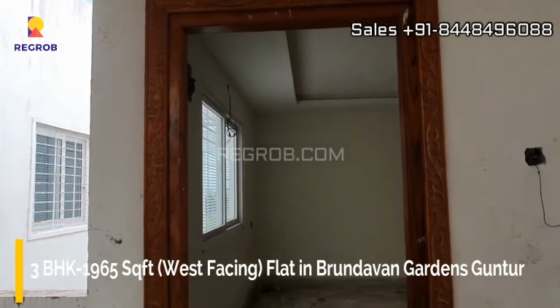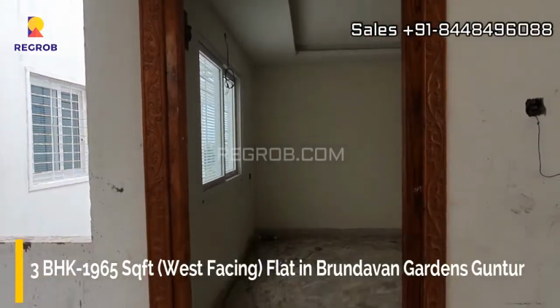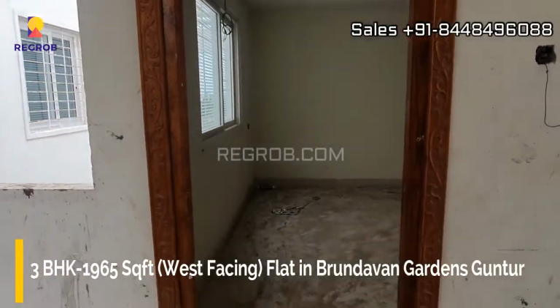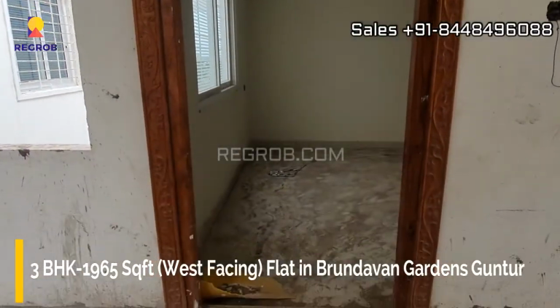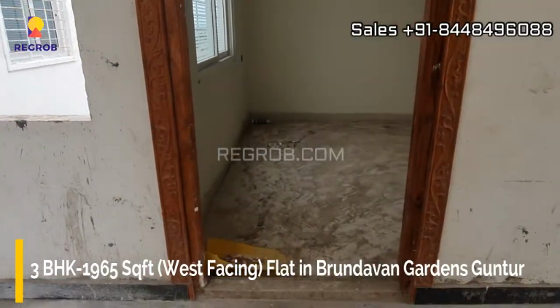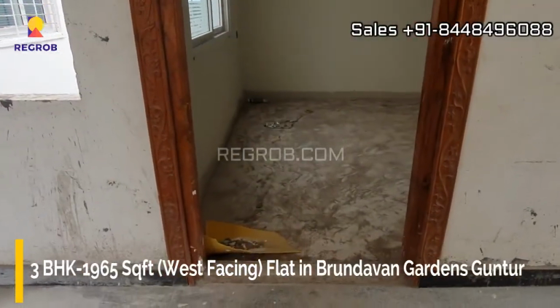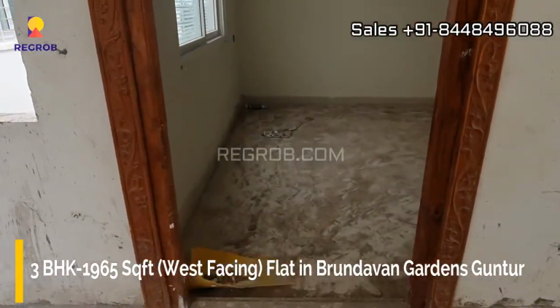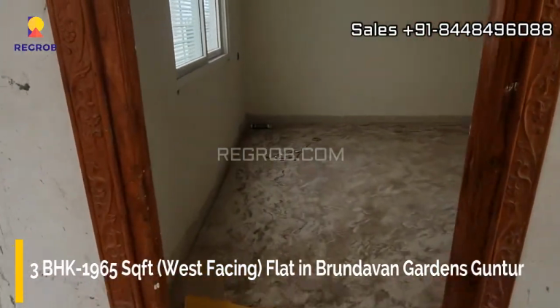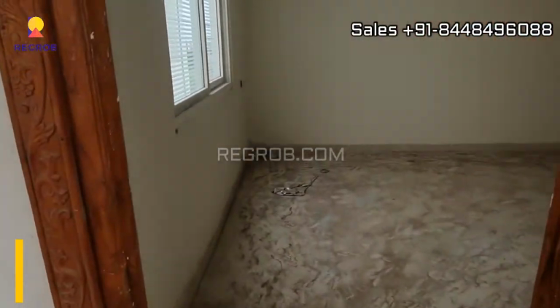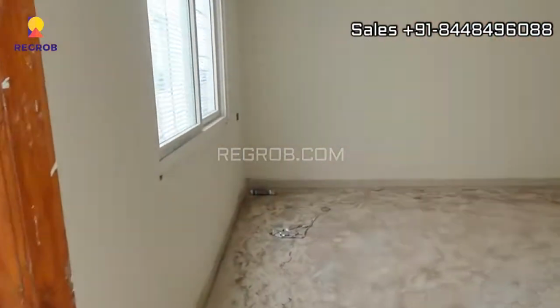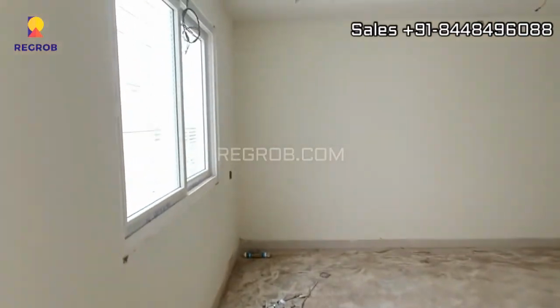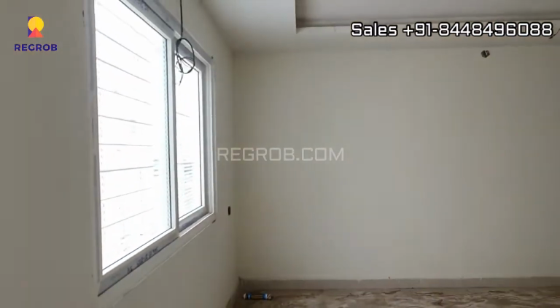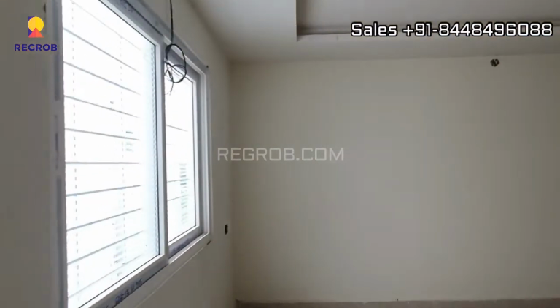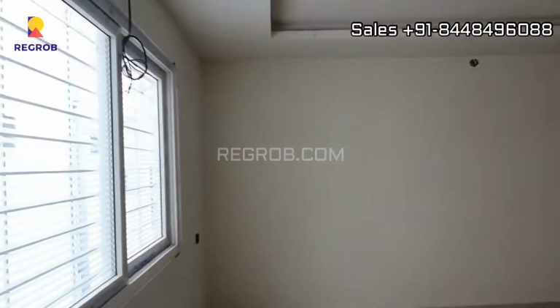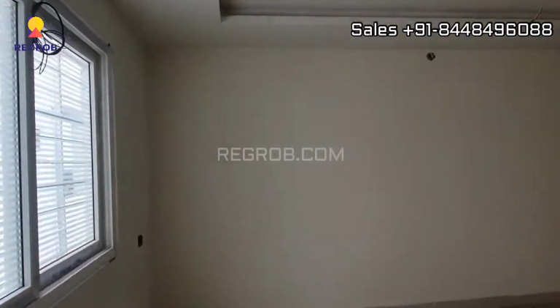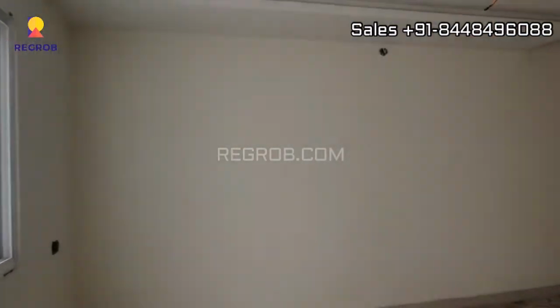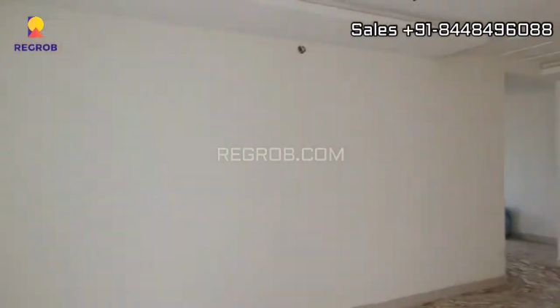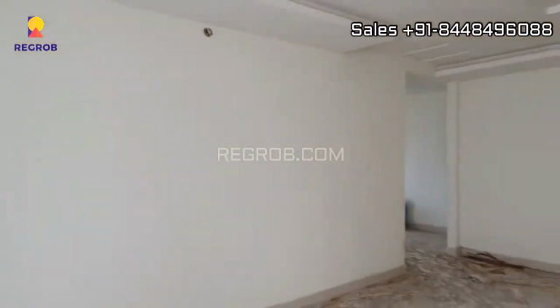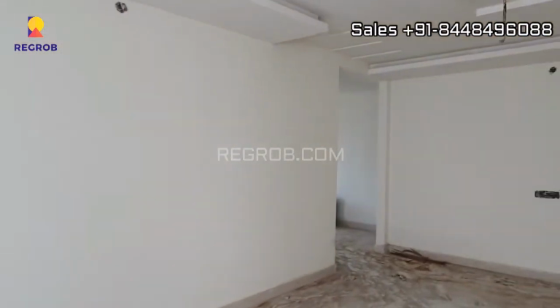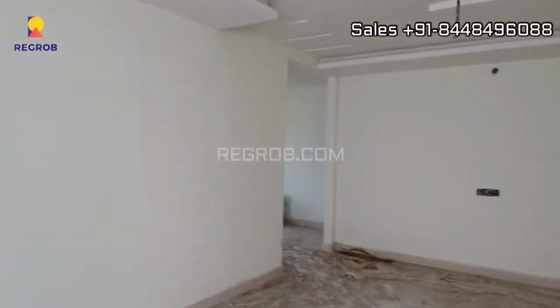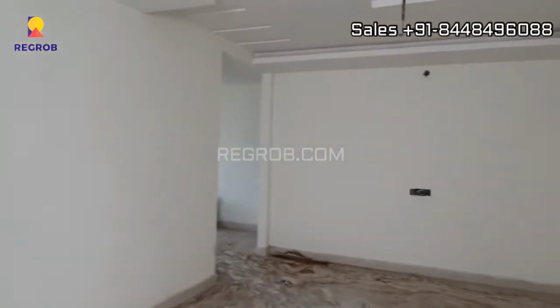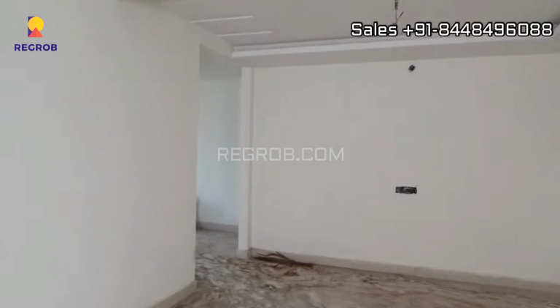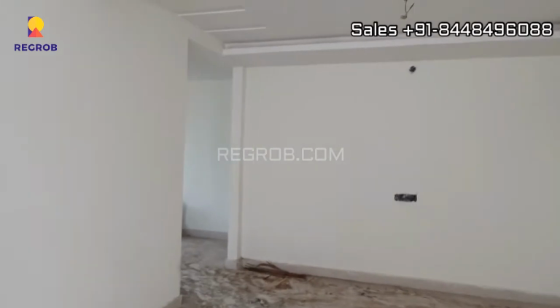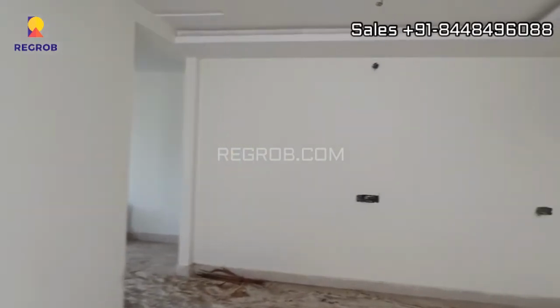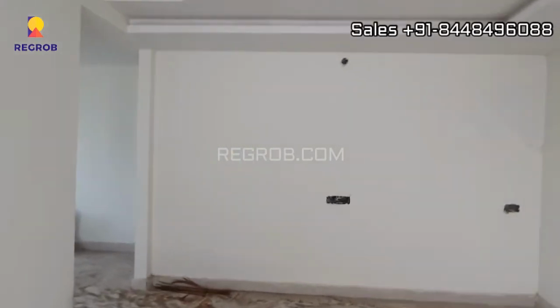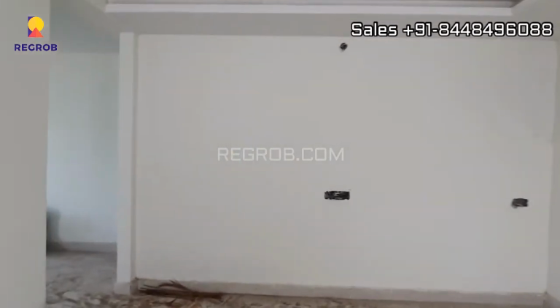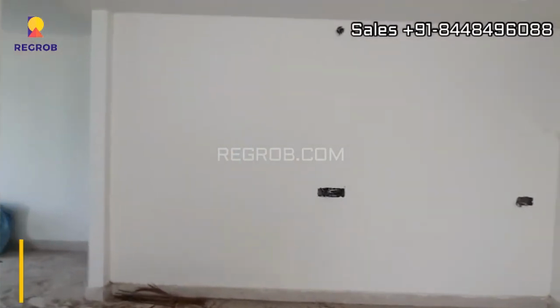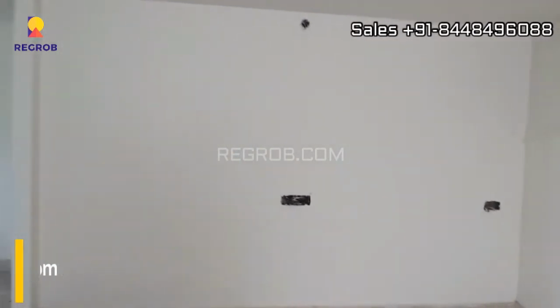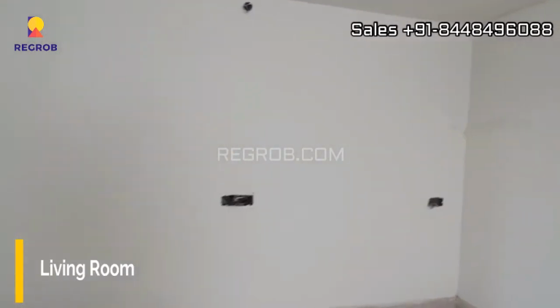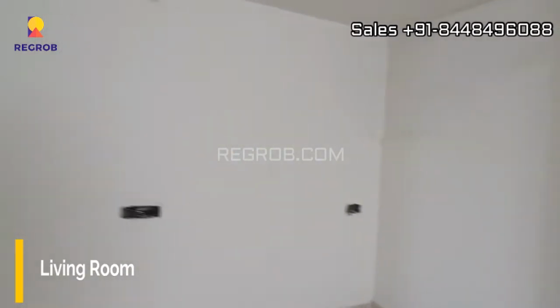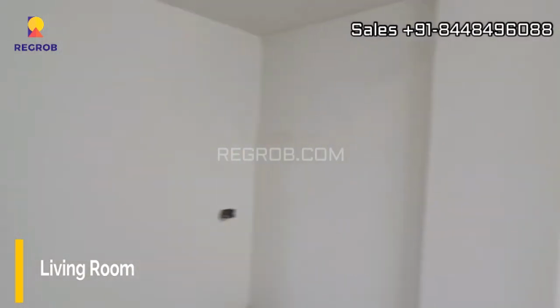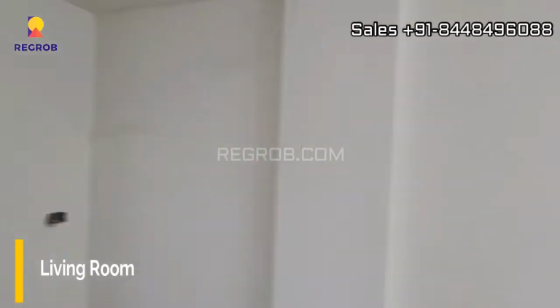Hello viewers, in this video we are taking you into a 3 BHK west-facing flat in Brindavan Gardens, Guntur. The size of this flat is 1965 square feet, and here comes the living room.